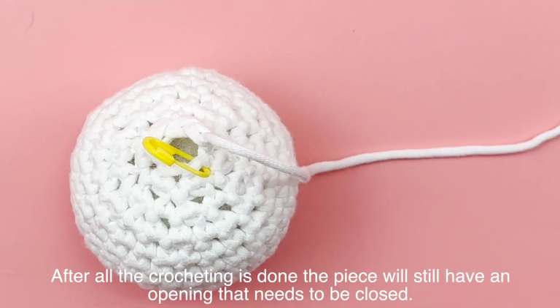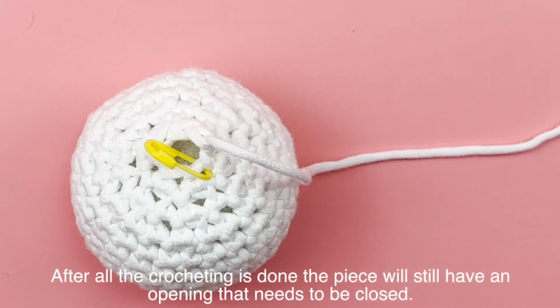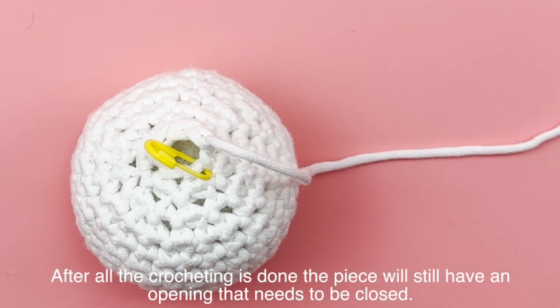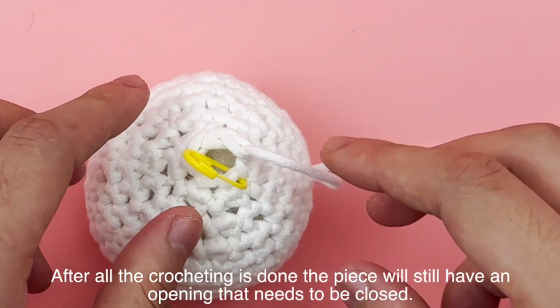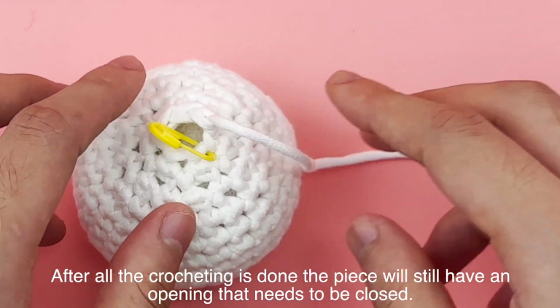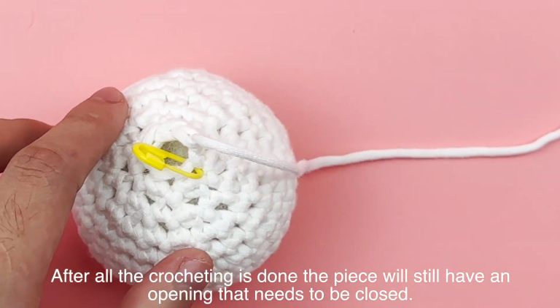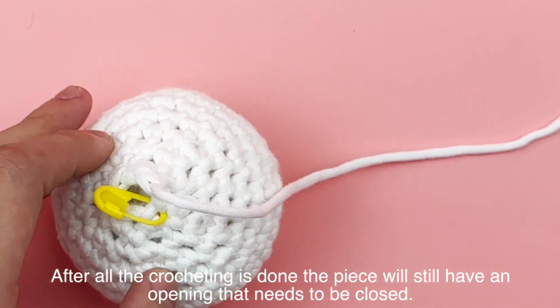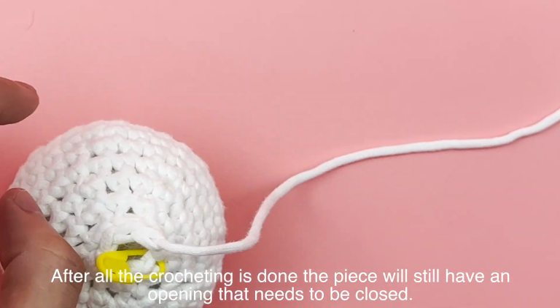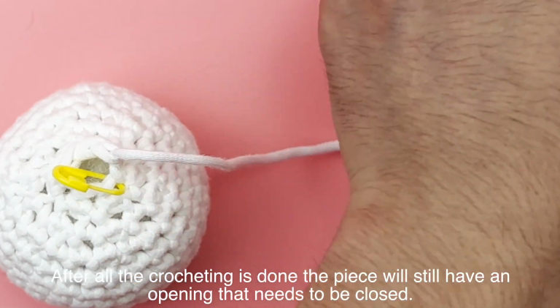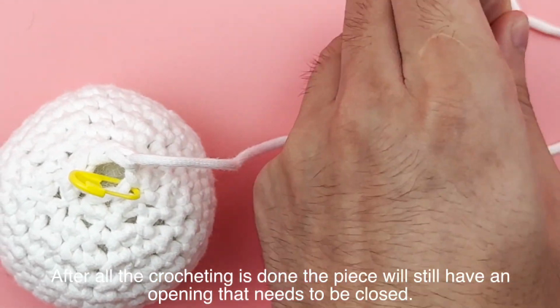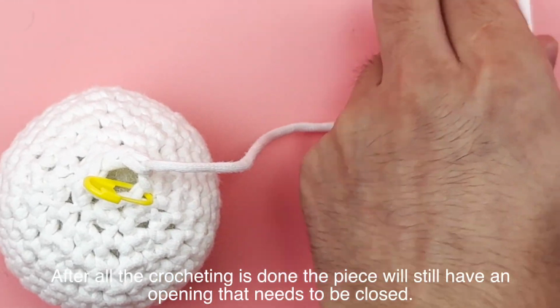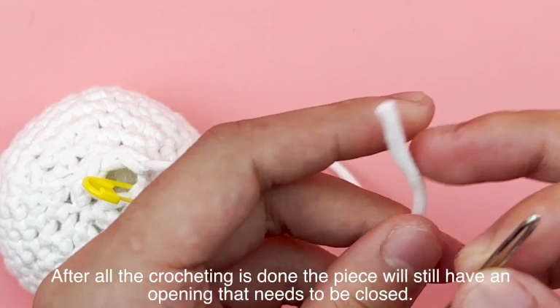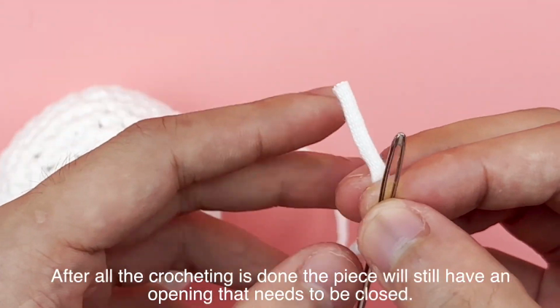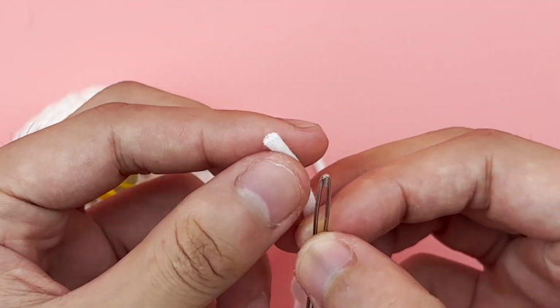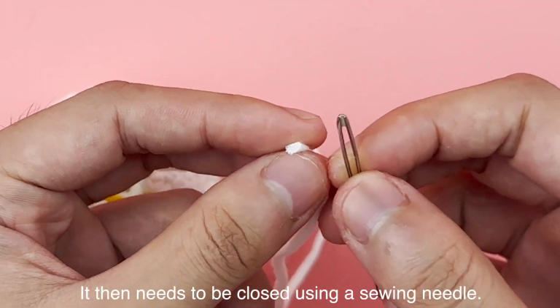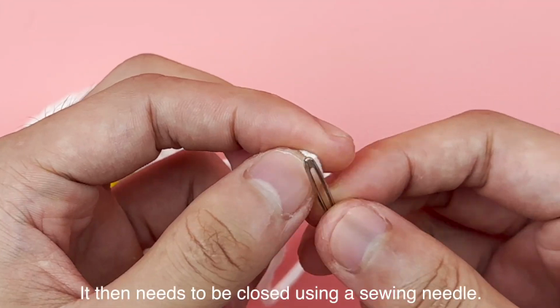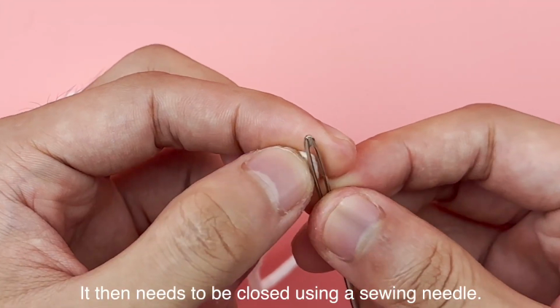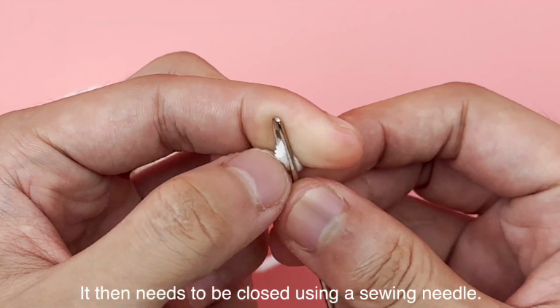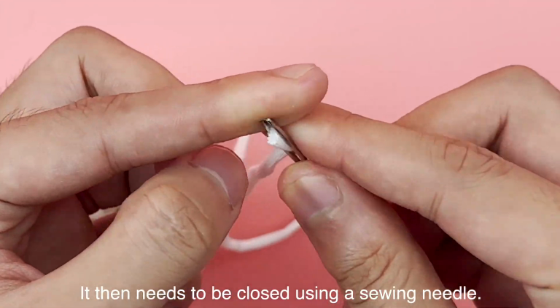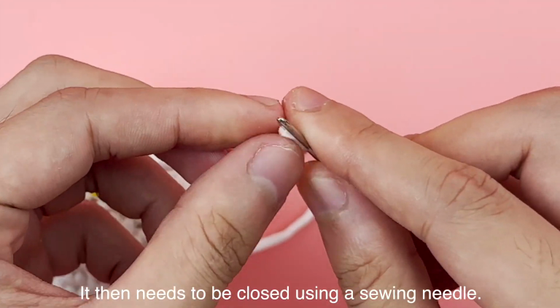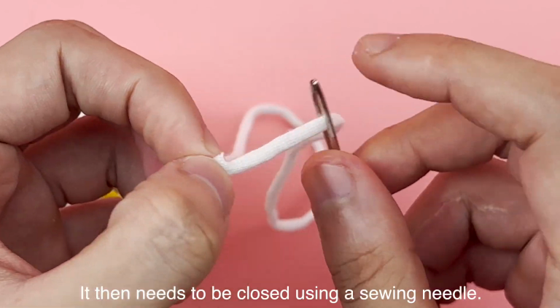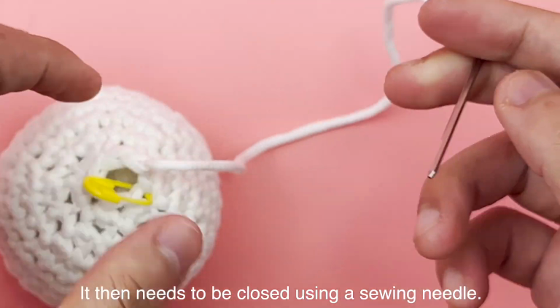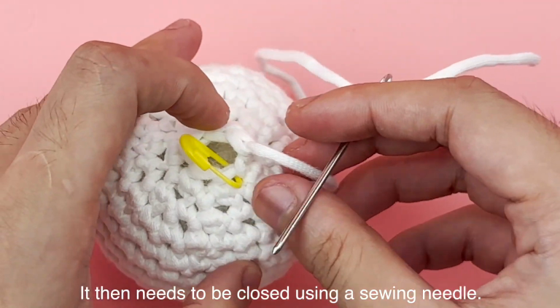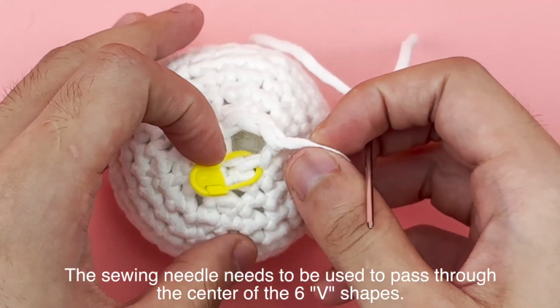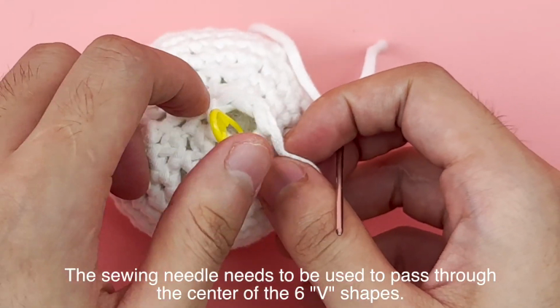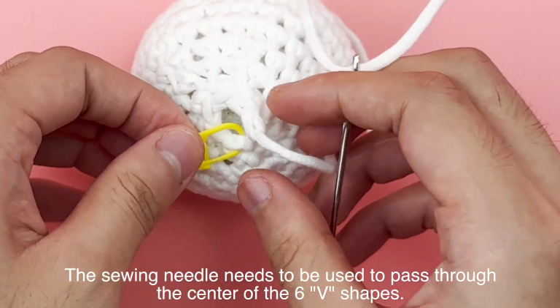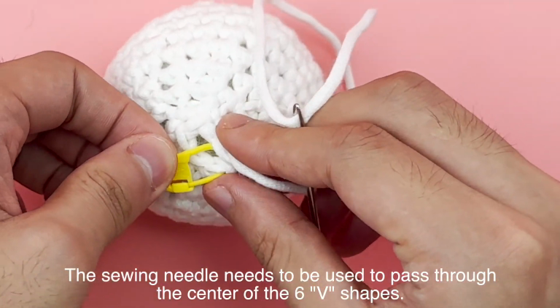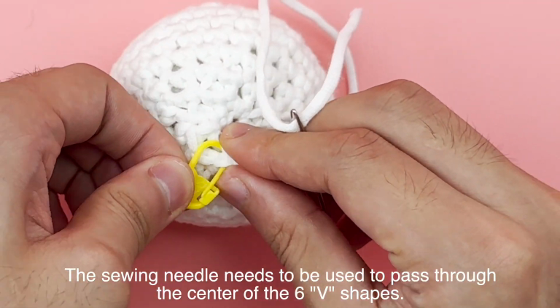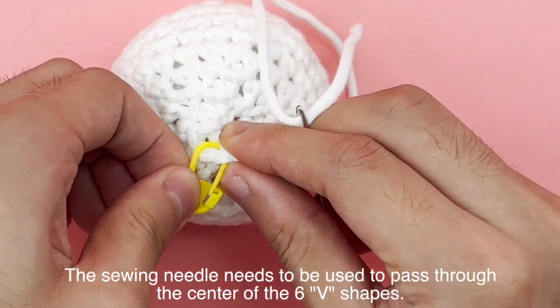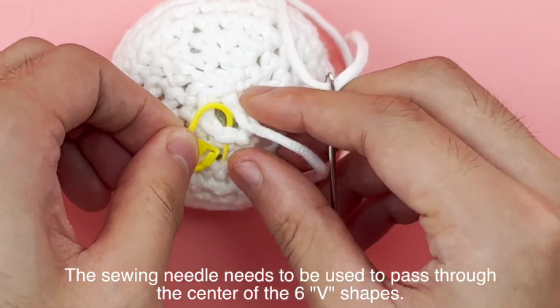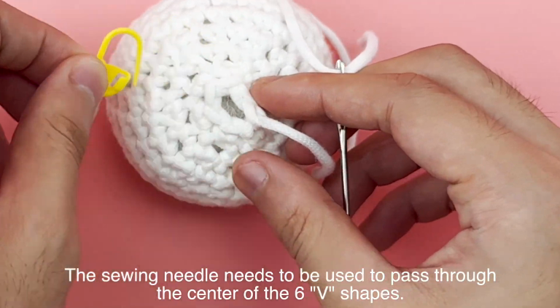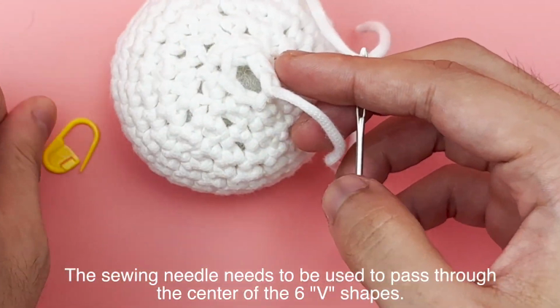After all the crocheting is done, the piece will still have an opening that needs to be closed. It then needs to be closed using a sewing needle, passing through the center of the six V shapes.